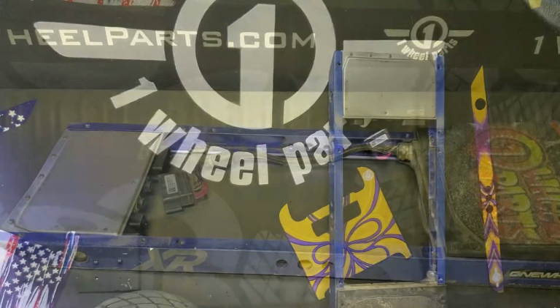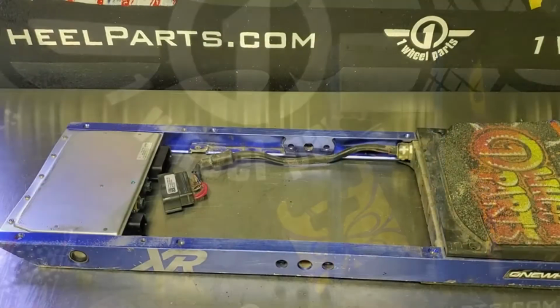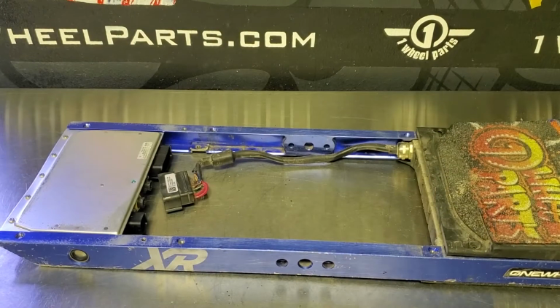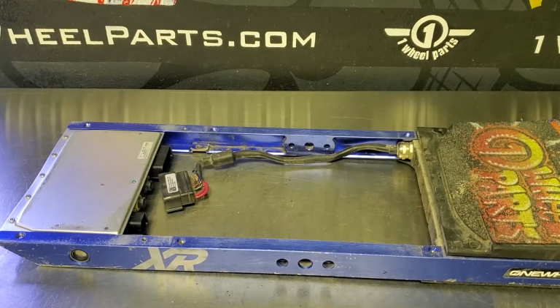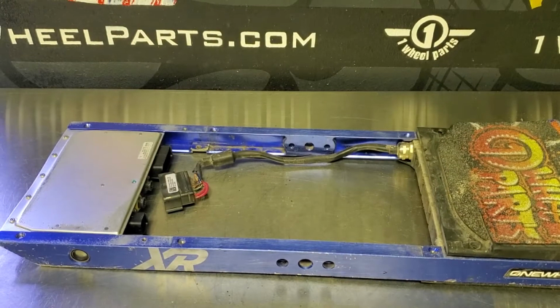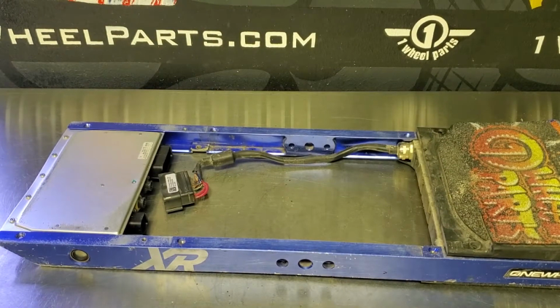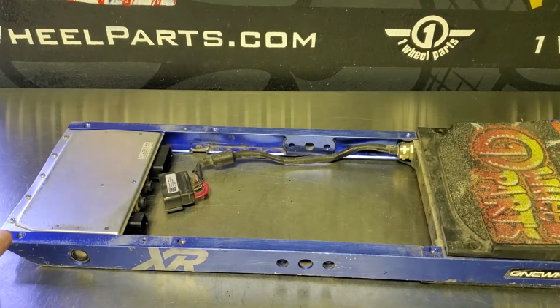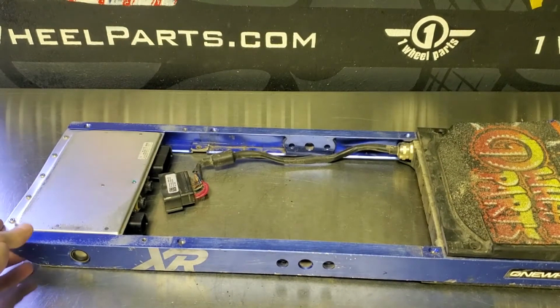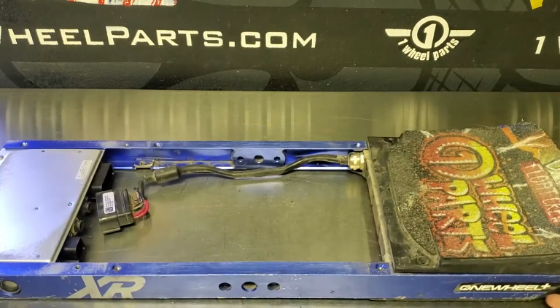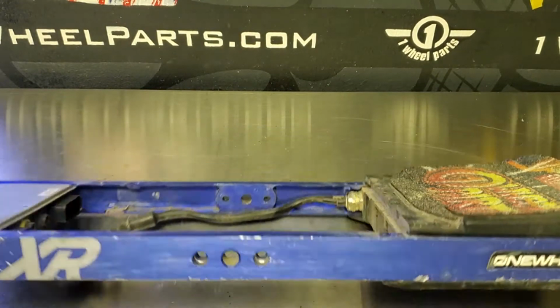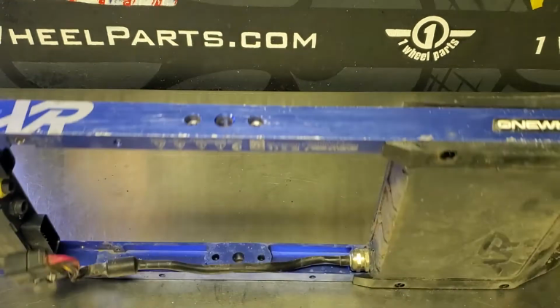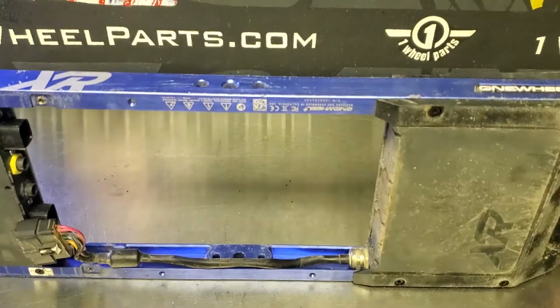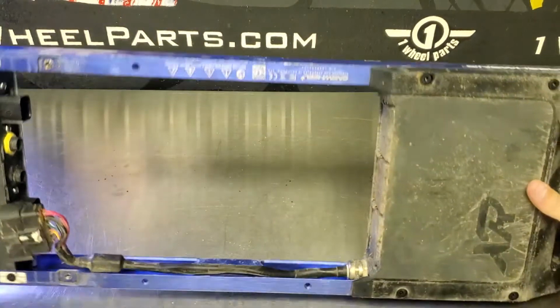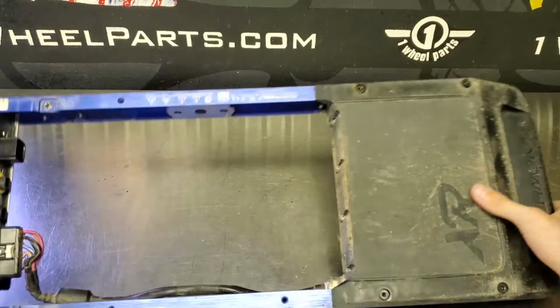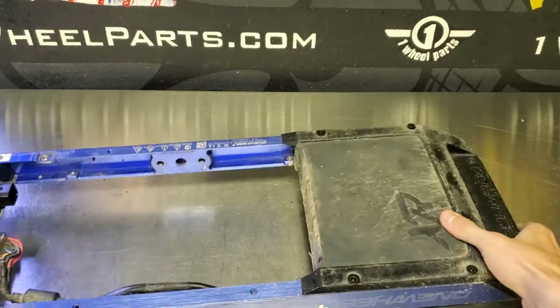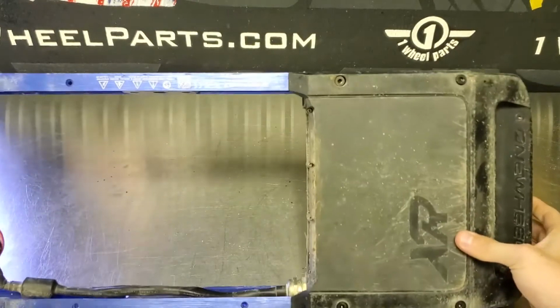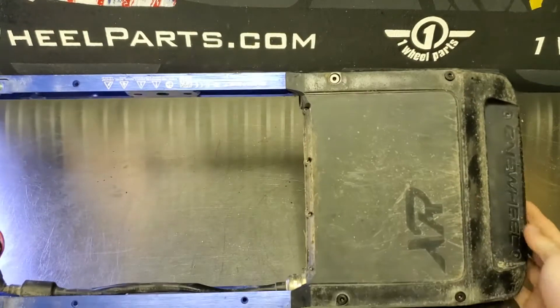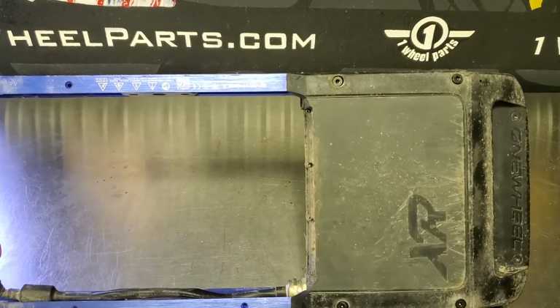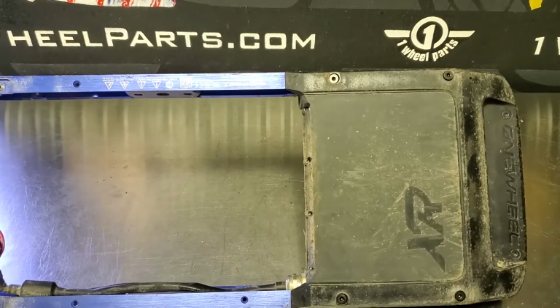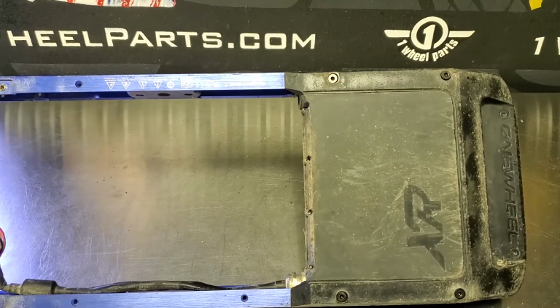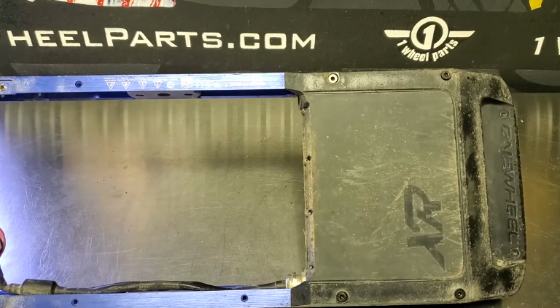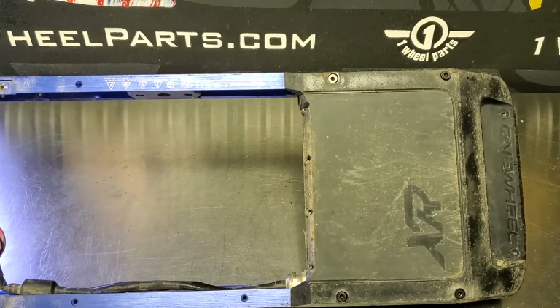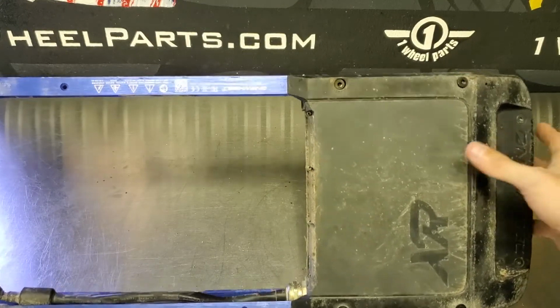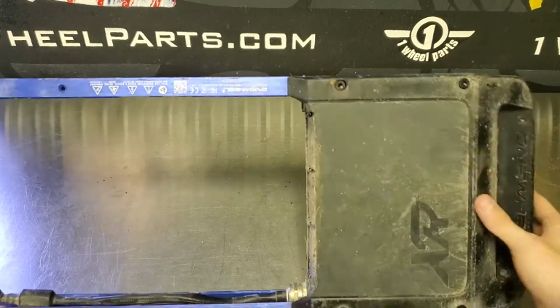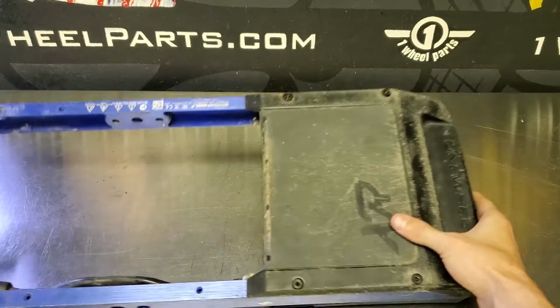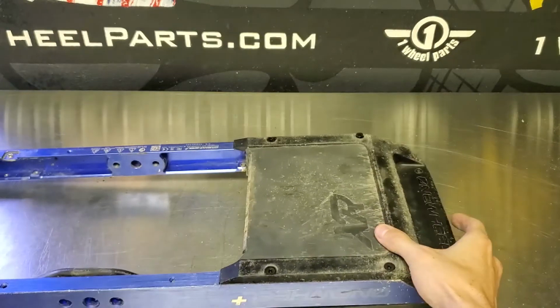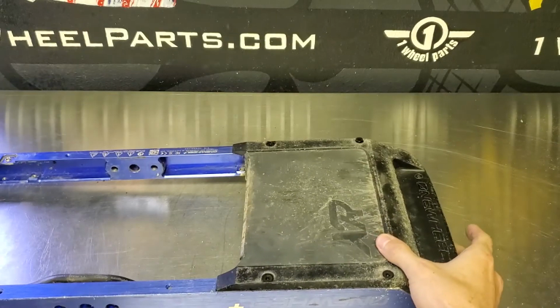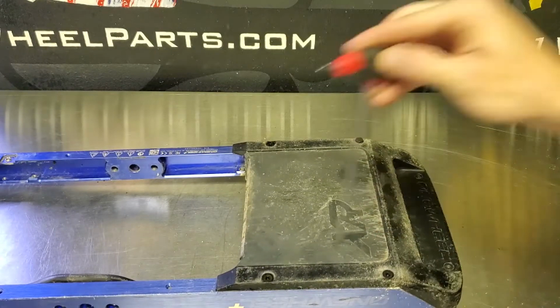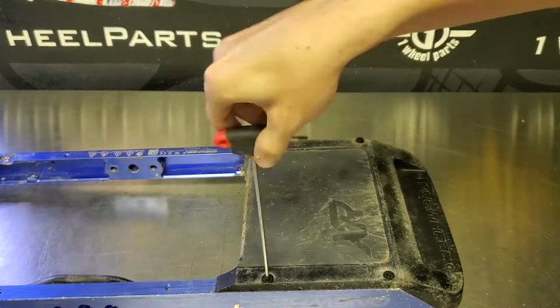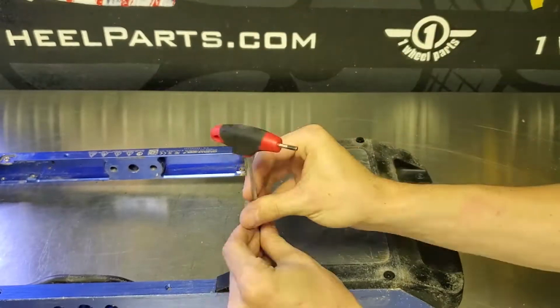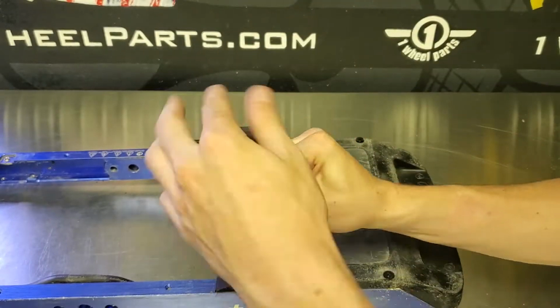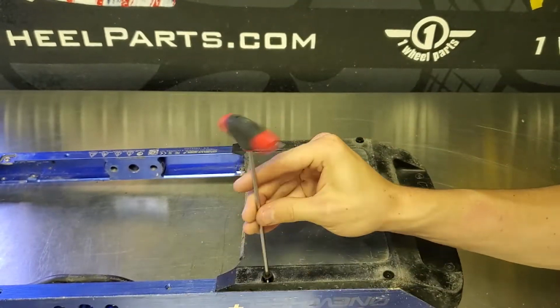Now we can go ahead and get on to removing the back bumper and the back foot pad. You can do this before you've removed the motor as well — this can be done while the motor is still on. It's going to be the same six screws on the bottom and two on the top for the bumper and foot pad as the front was.